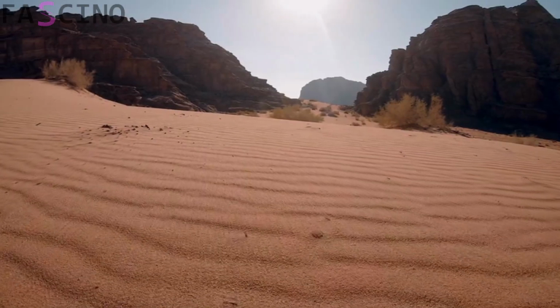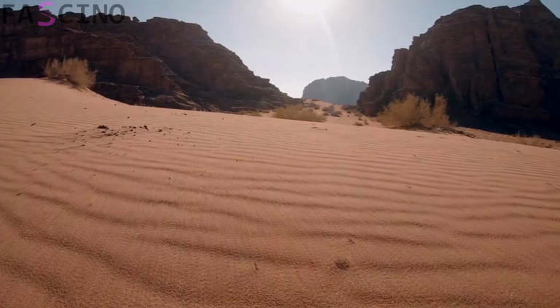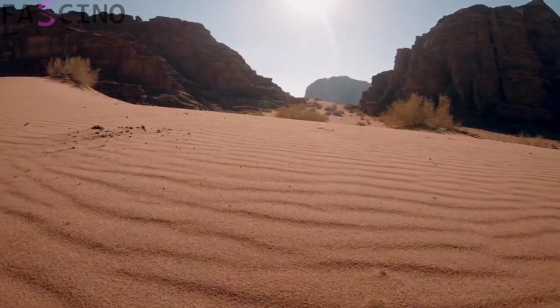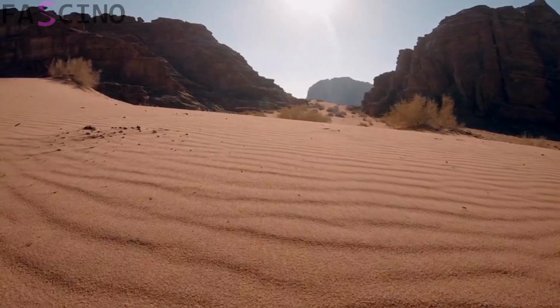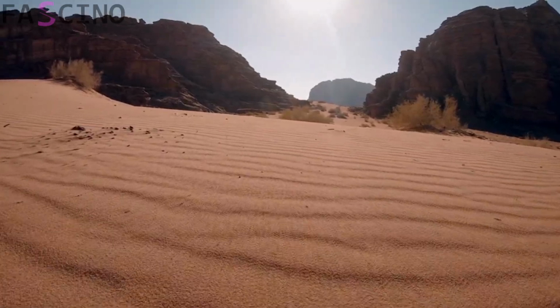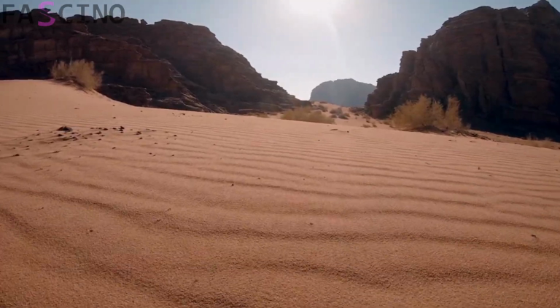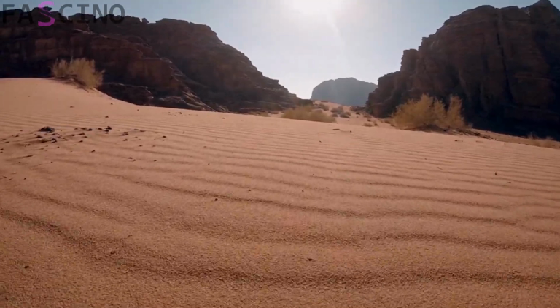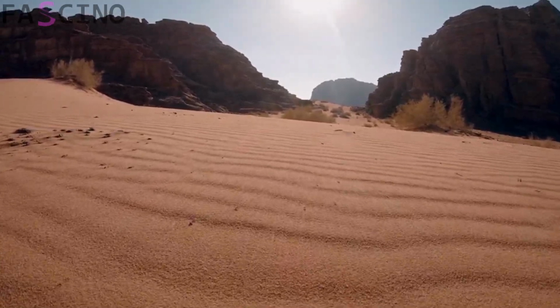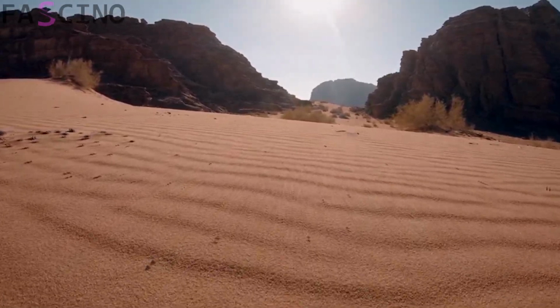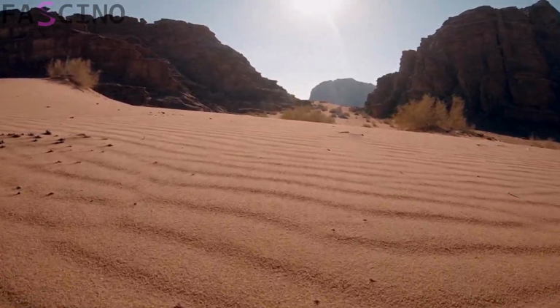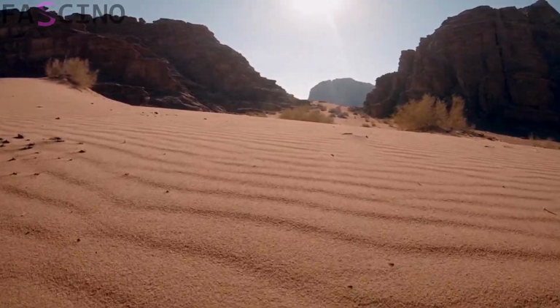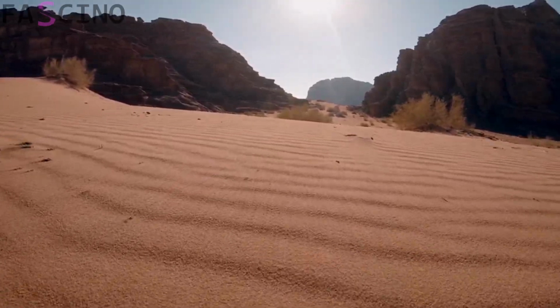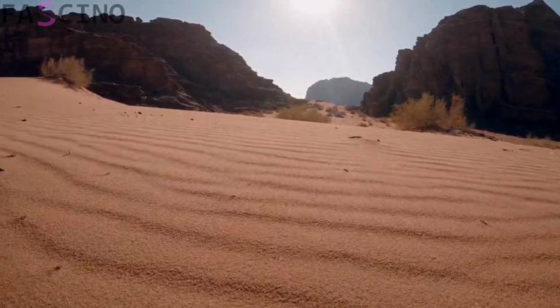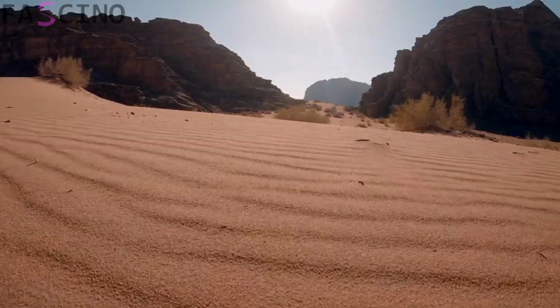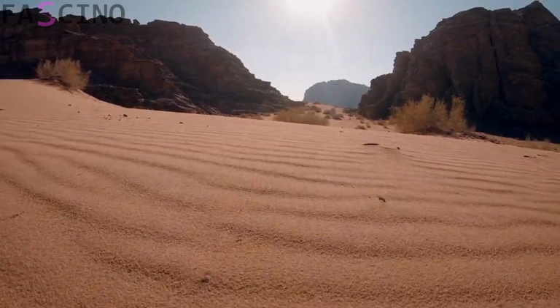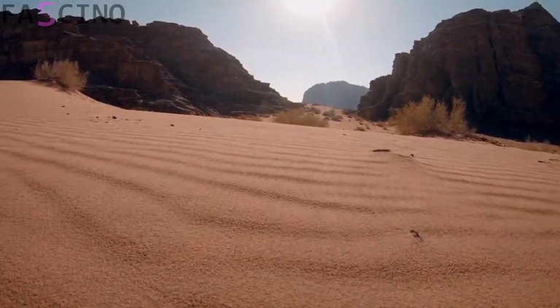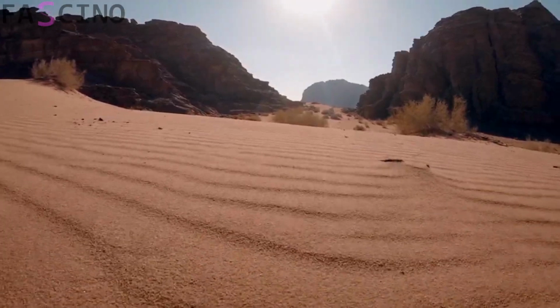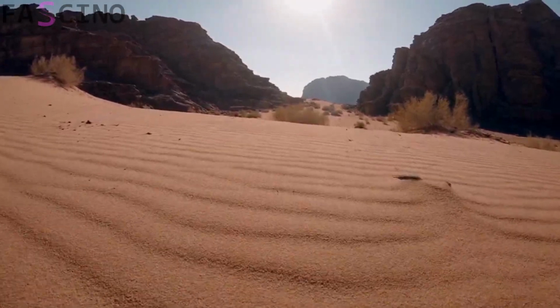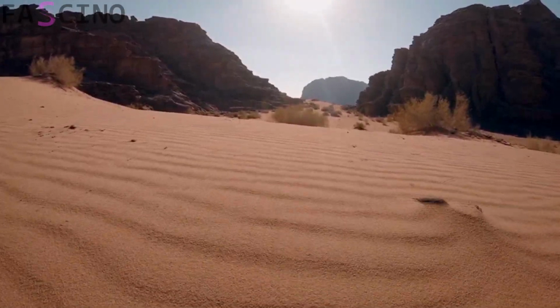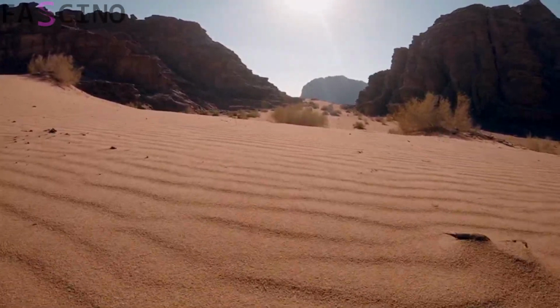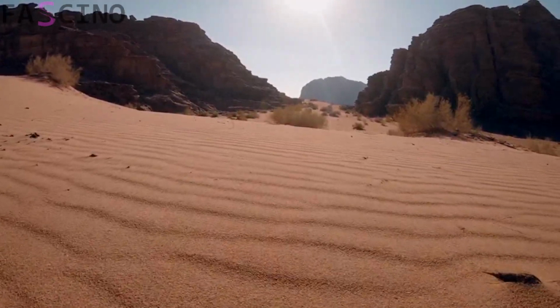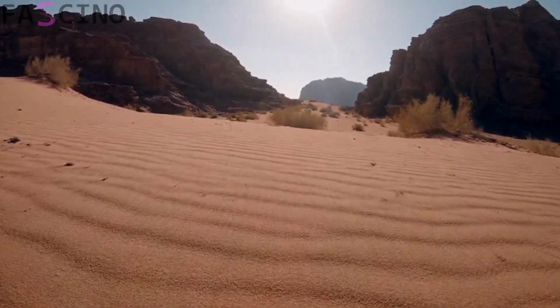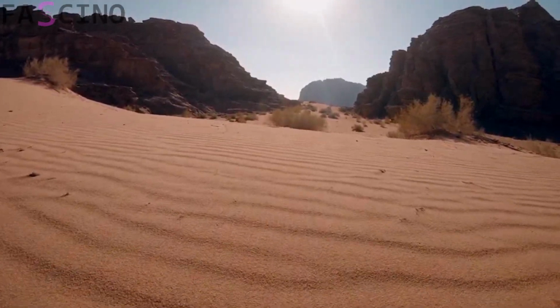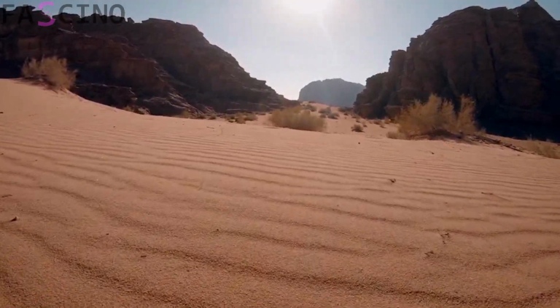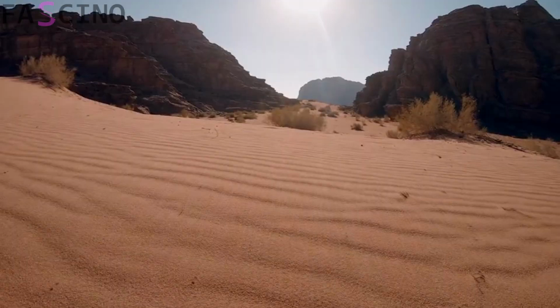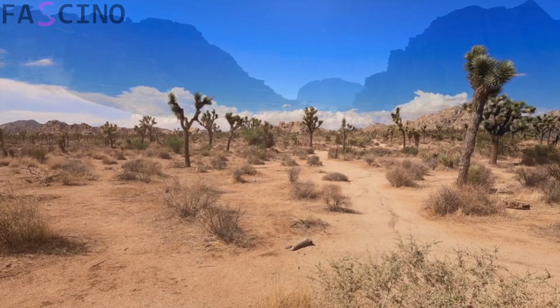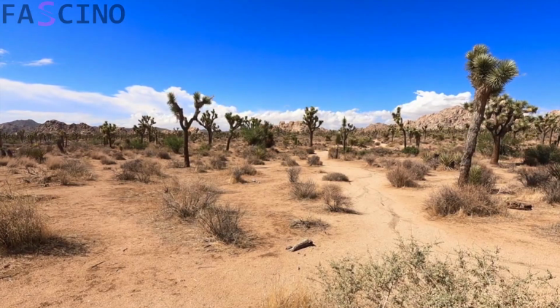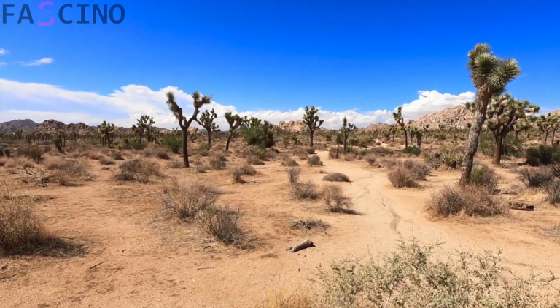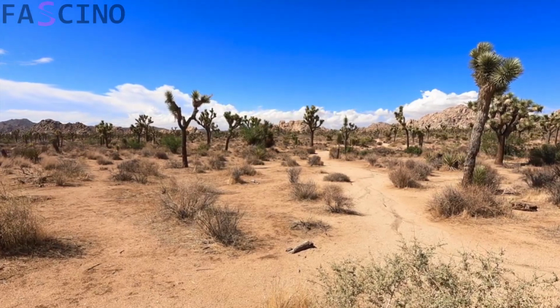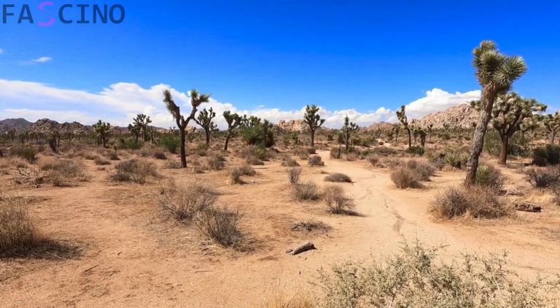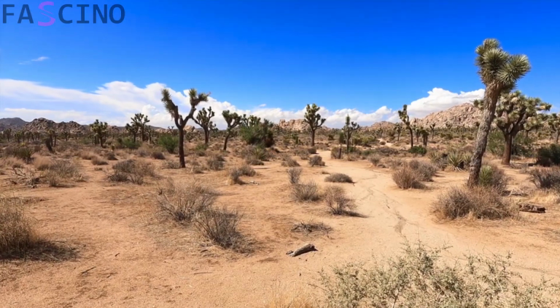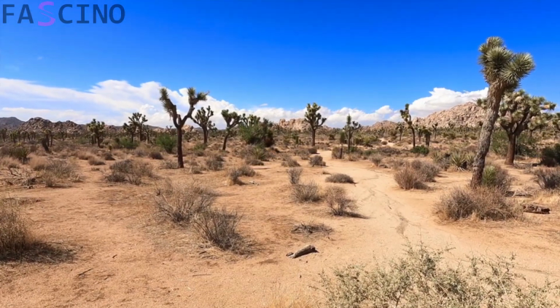We've shared some incredible discoveries from the Sahara Desert, proving that this vast landscape is about much more than just sand dunes. Who knows what other secrets future research might uncover? Don't forget to share your thoughts with us in the comments.